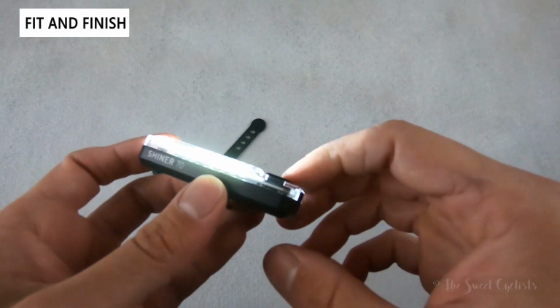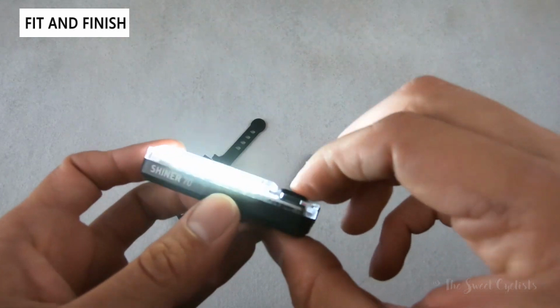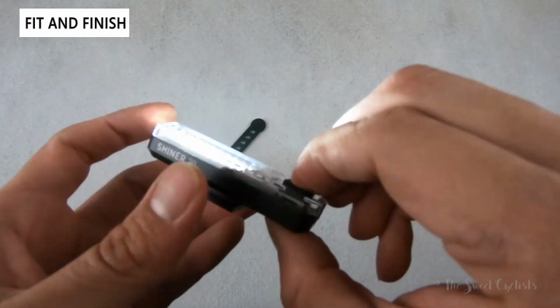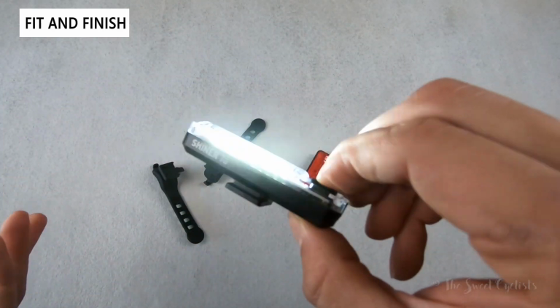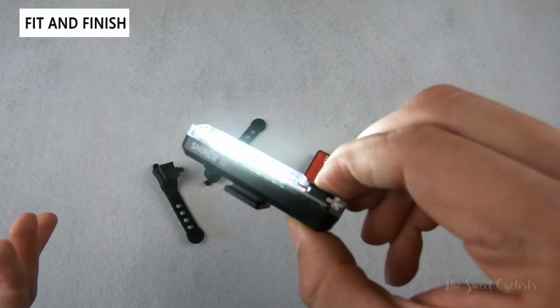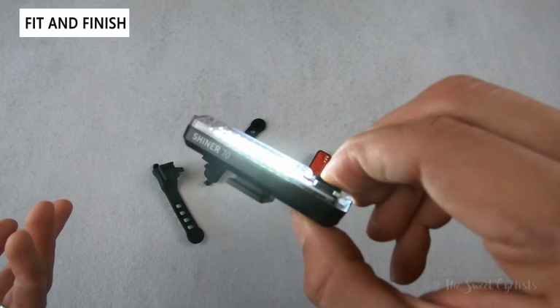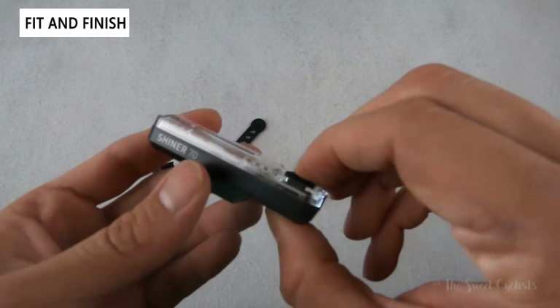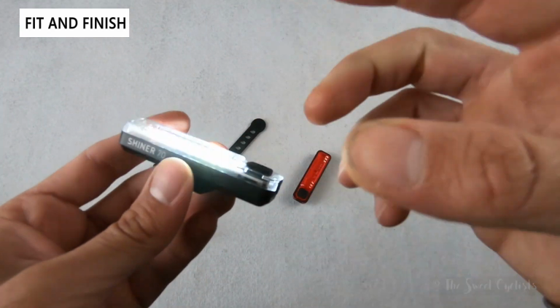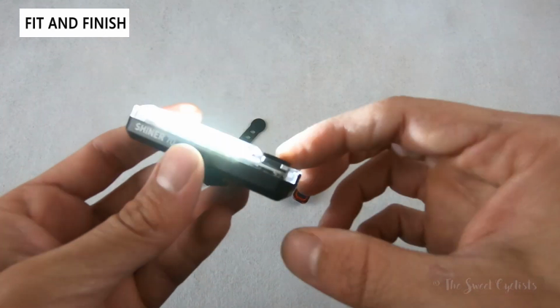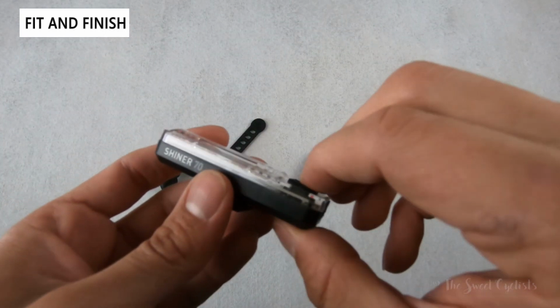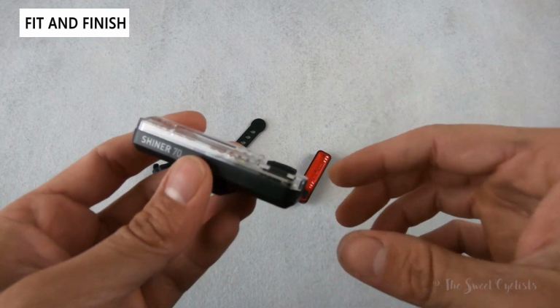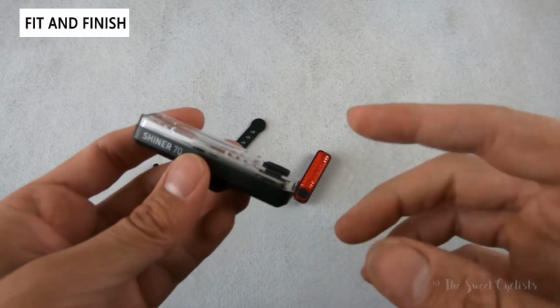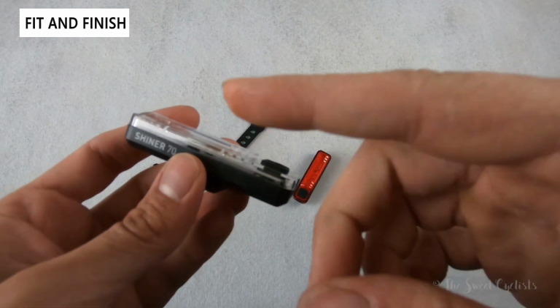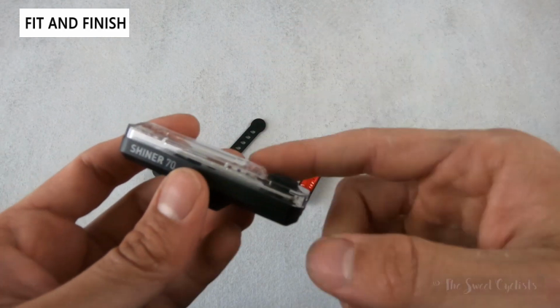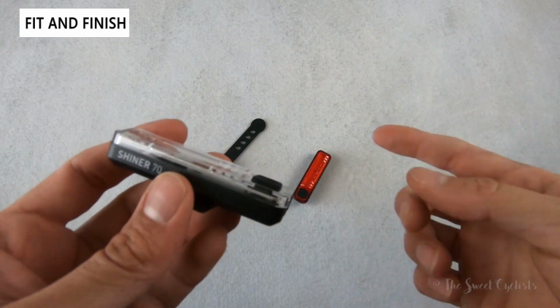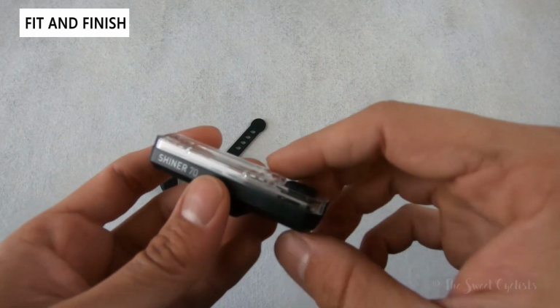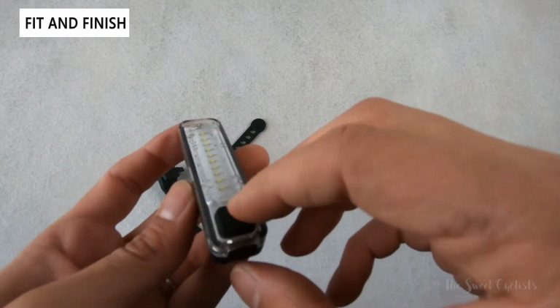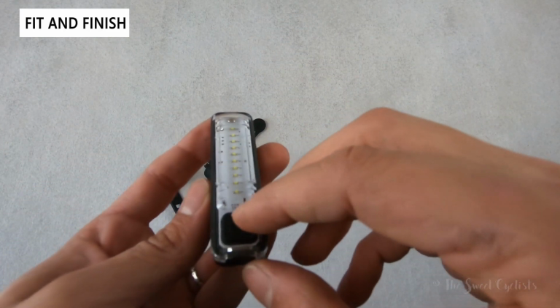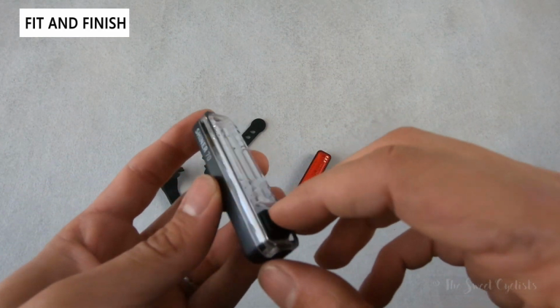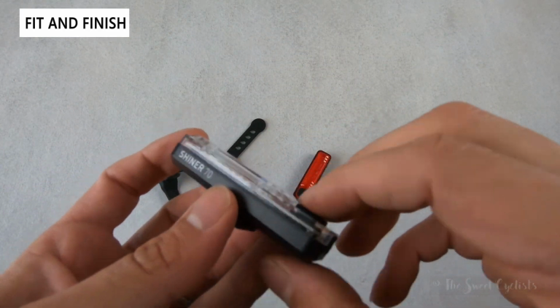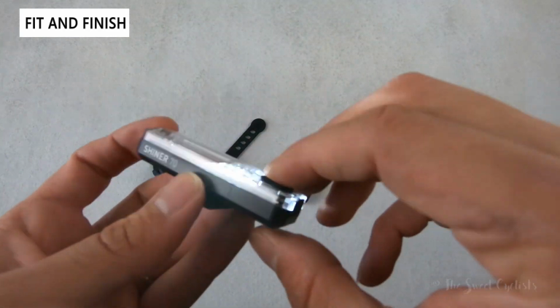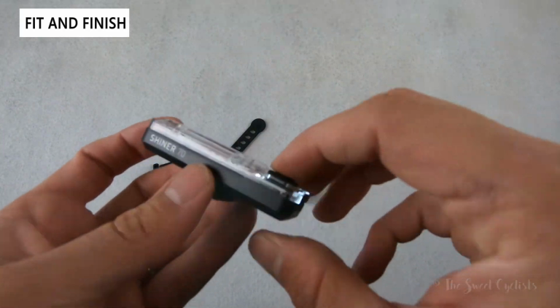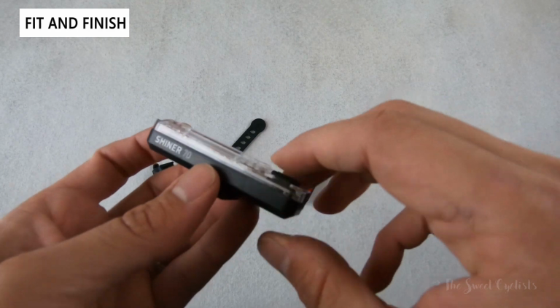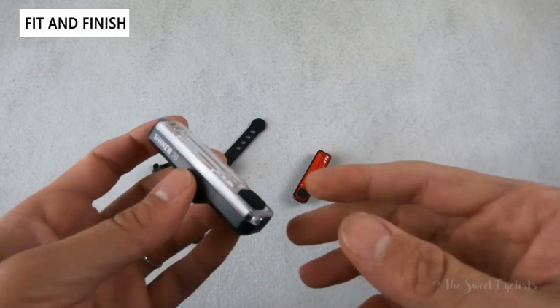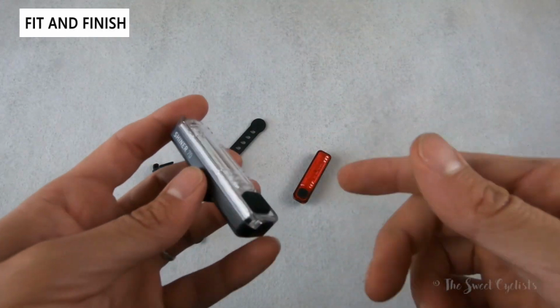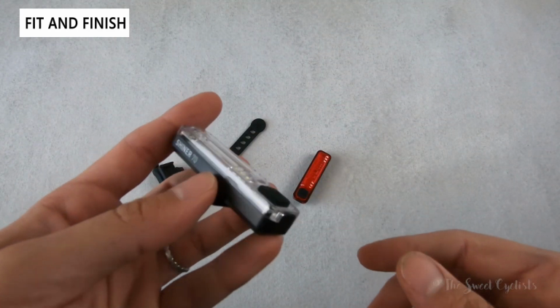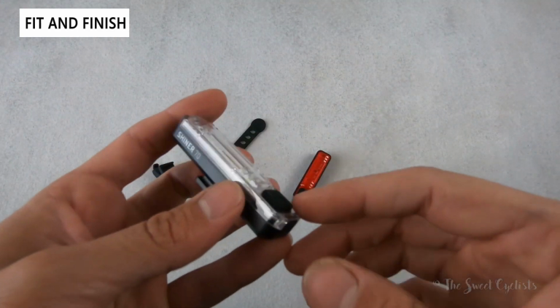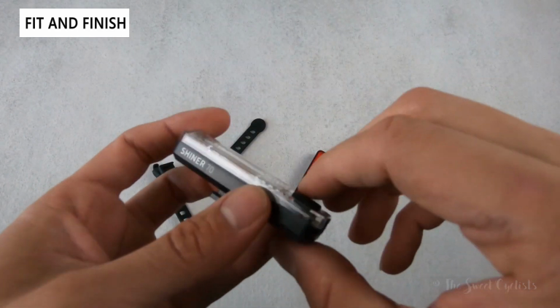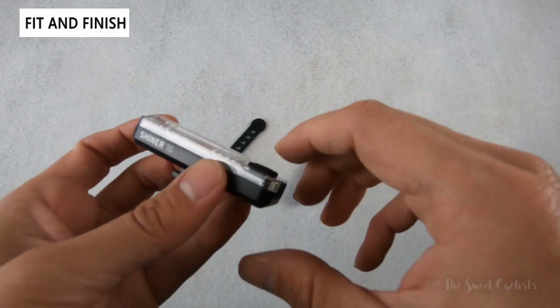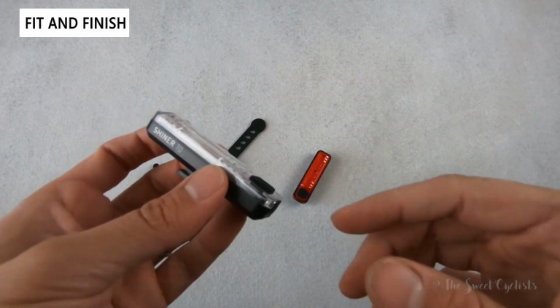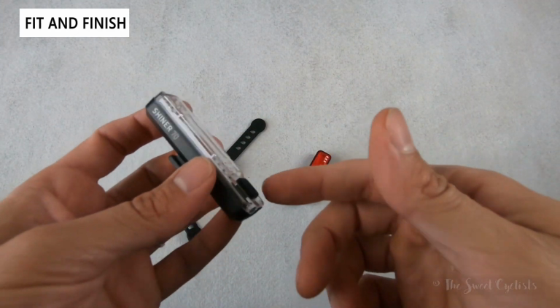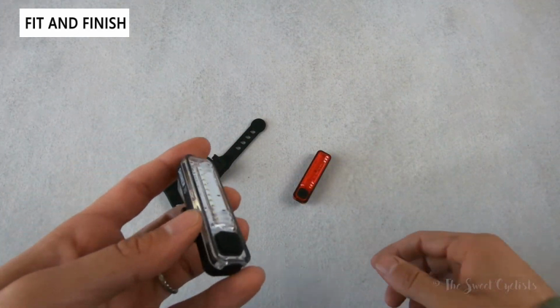There is no mode memory, so you can't just turn off the light — you actually have to cycle through it to get to off. The sequence is off, high, low, and then super flash, which is a little bit annoying if you always want super flash, as that means you have to do three clicks and then an extra click to turn it off.